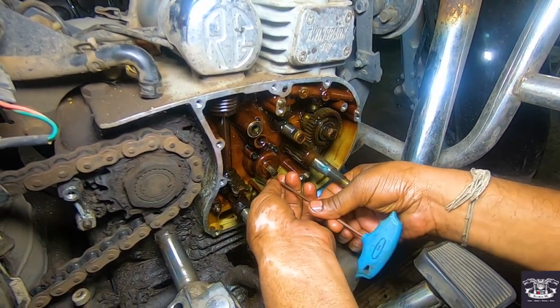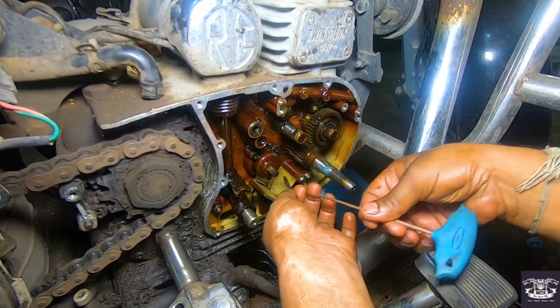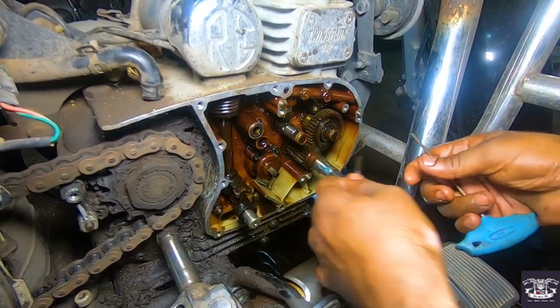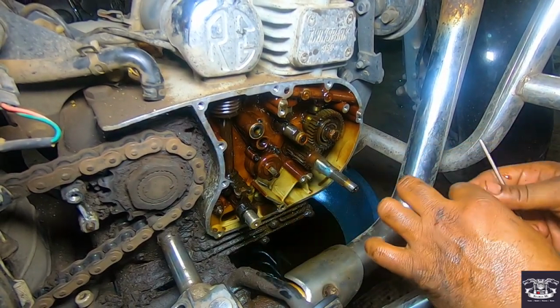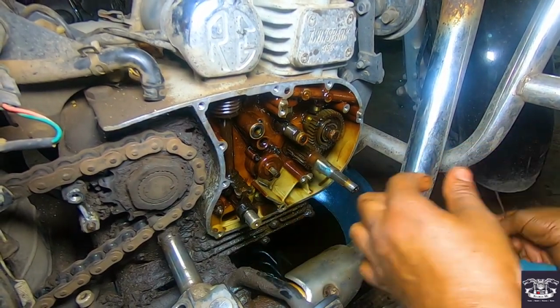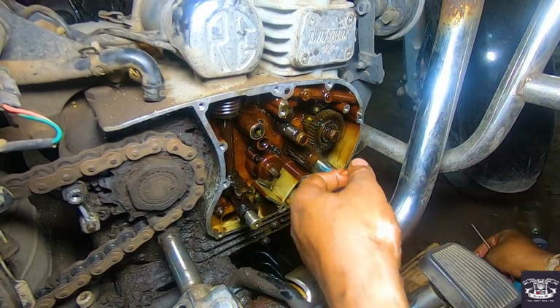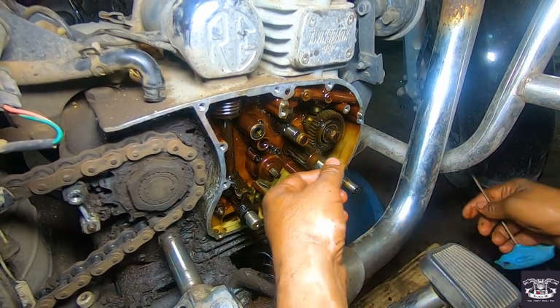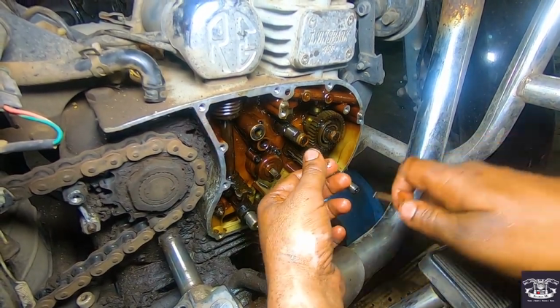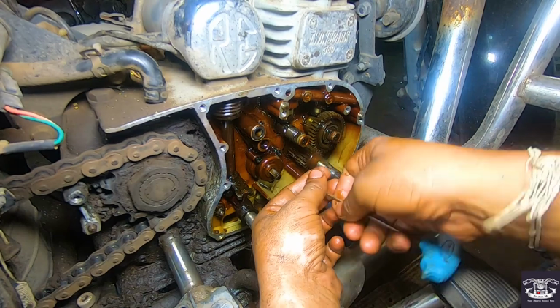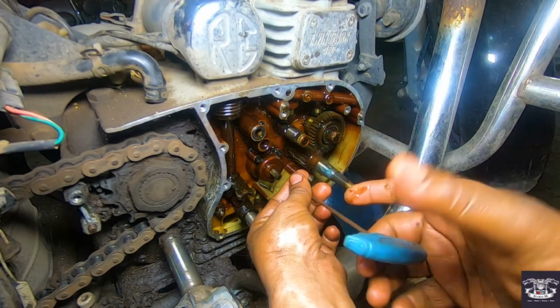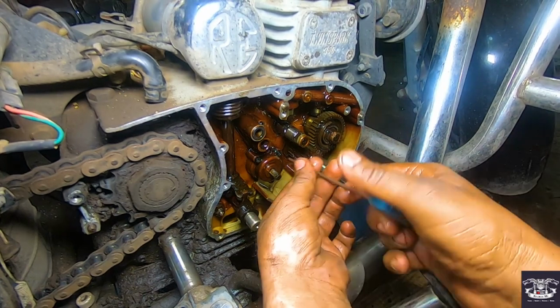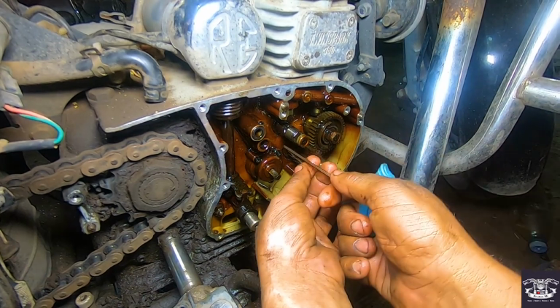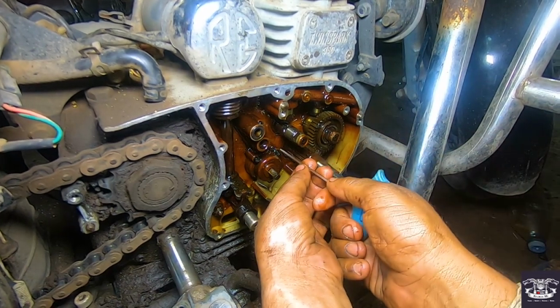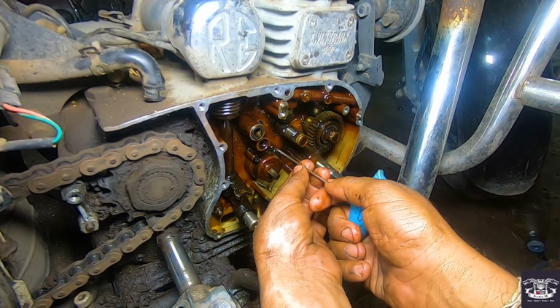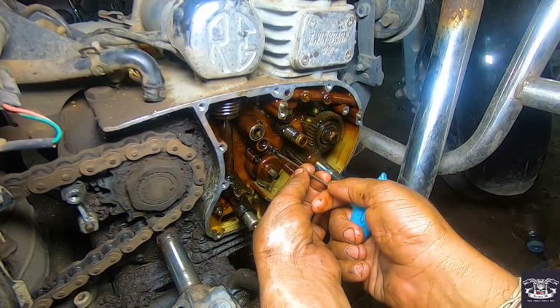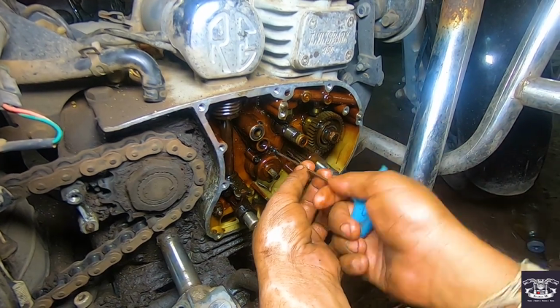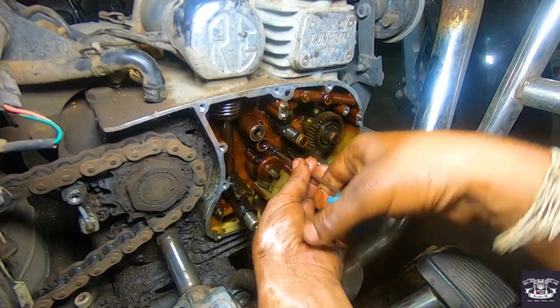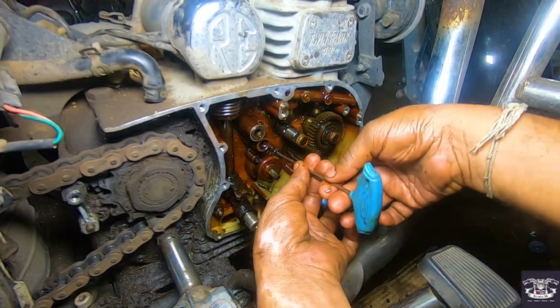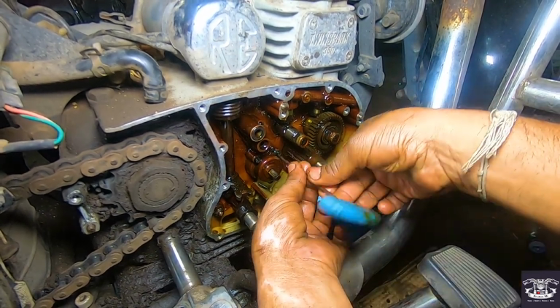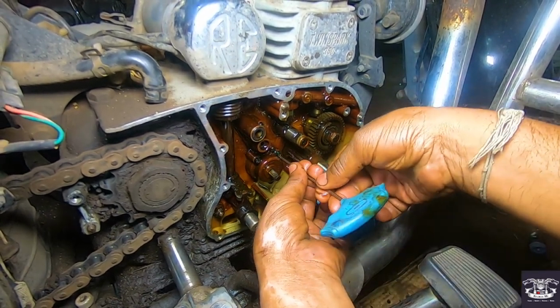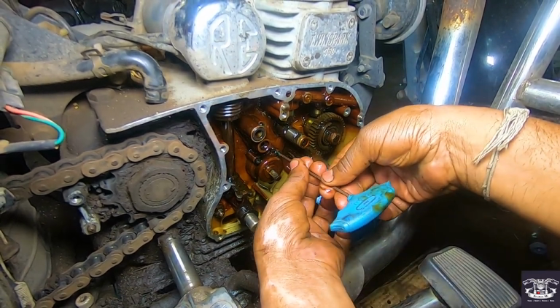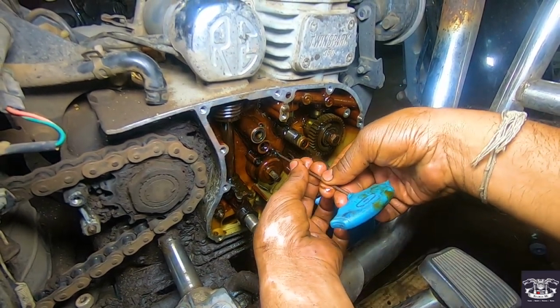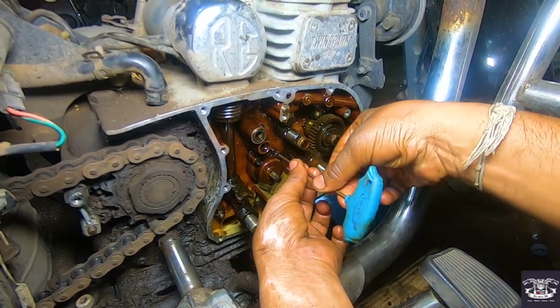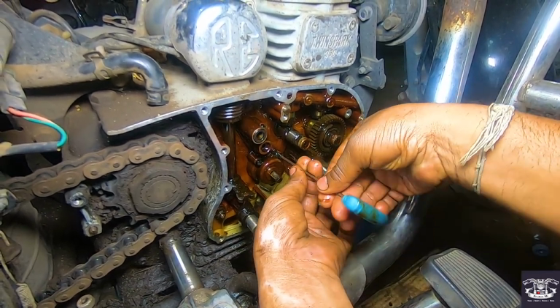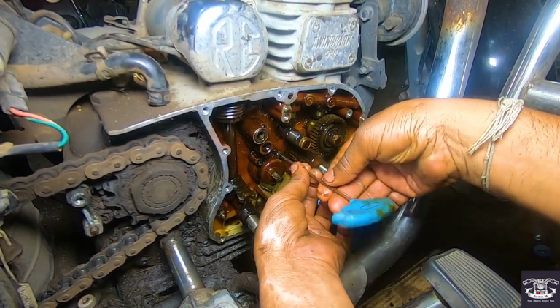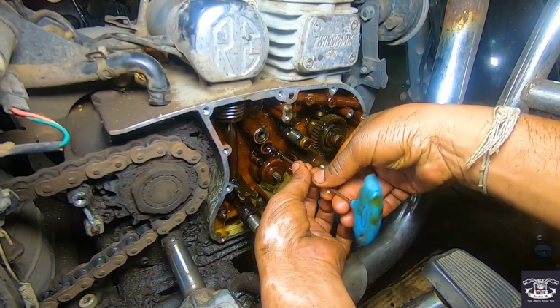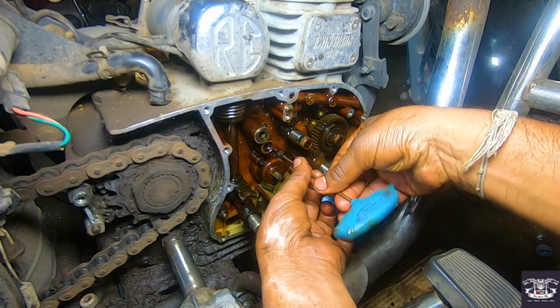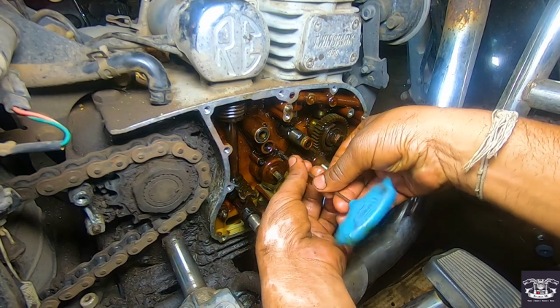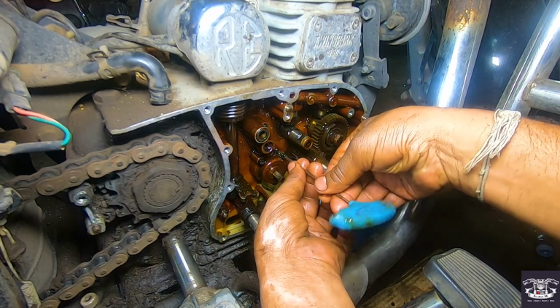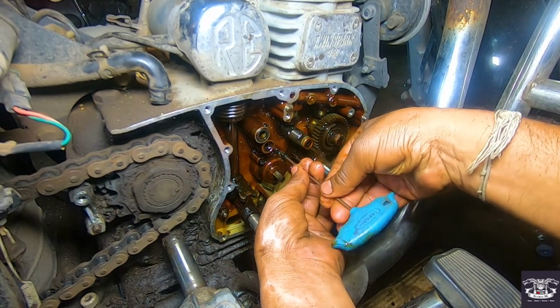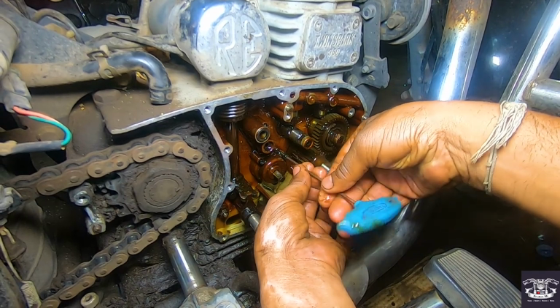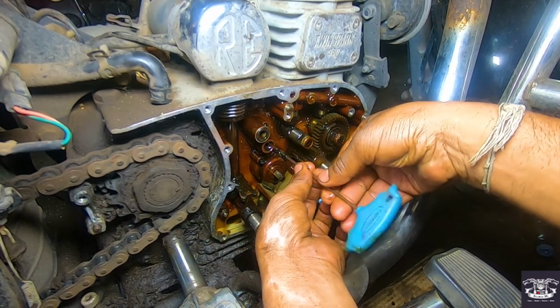The oil pump is being released. As these screws are released, the whole pump will come out. I will show you the old pump.